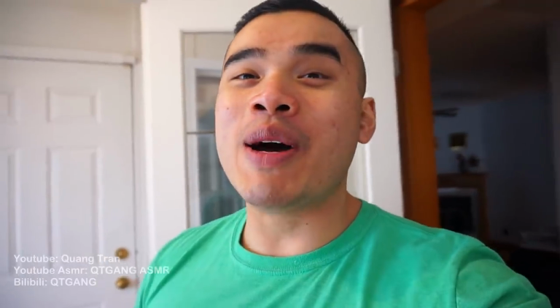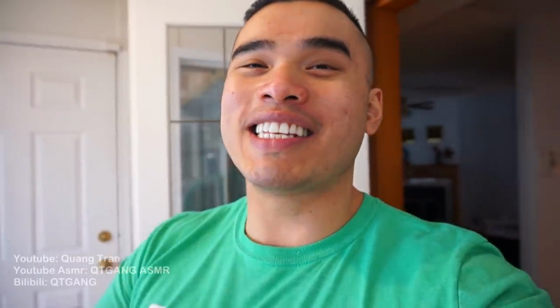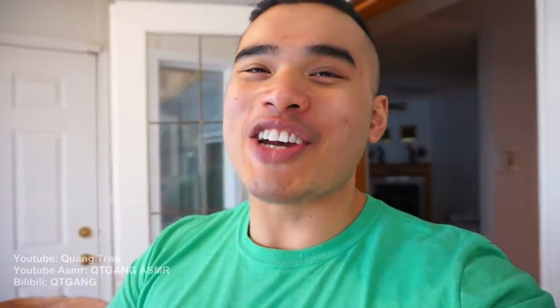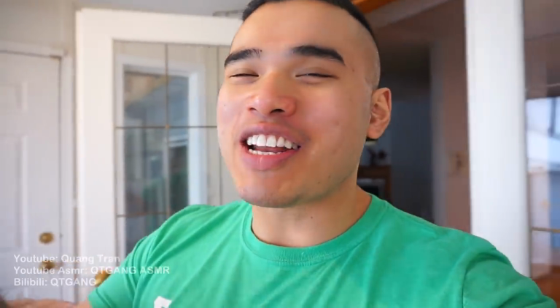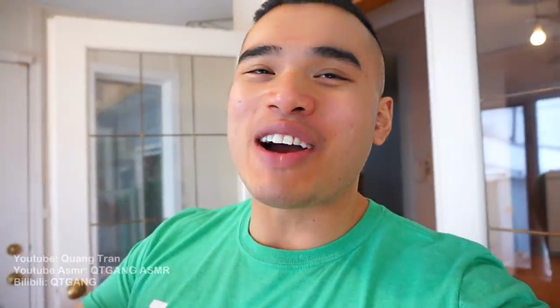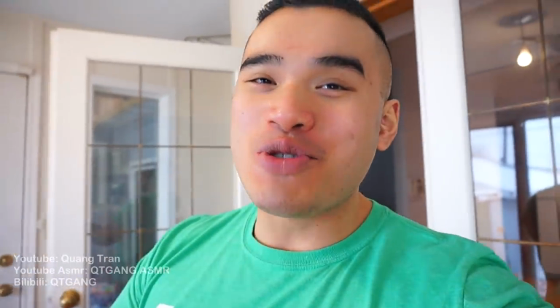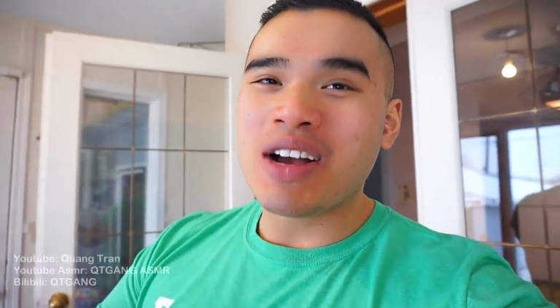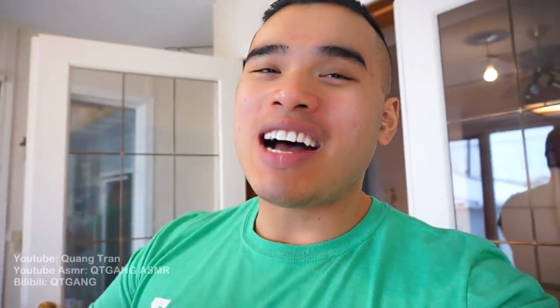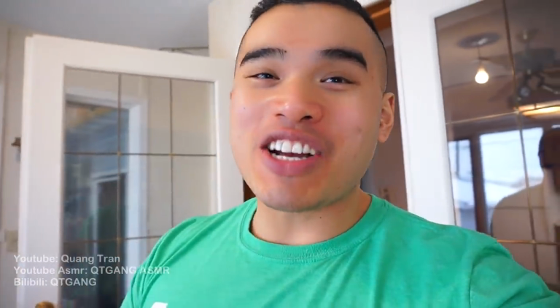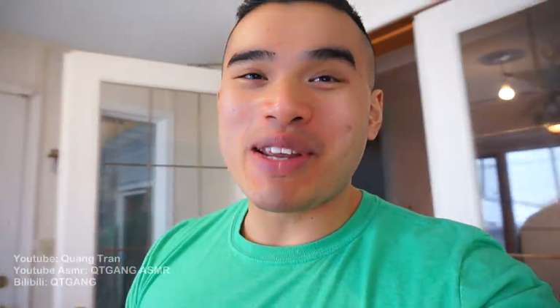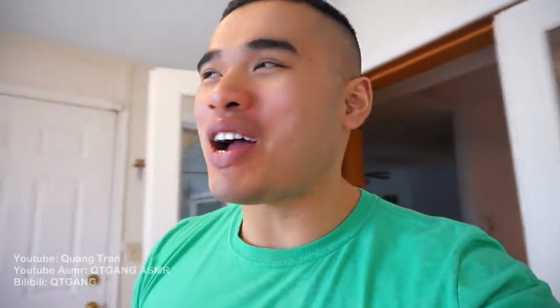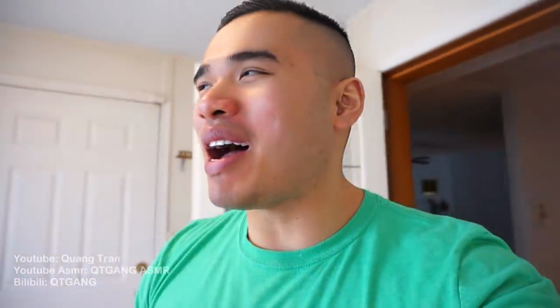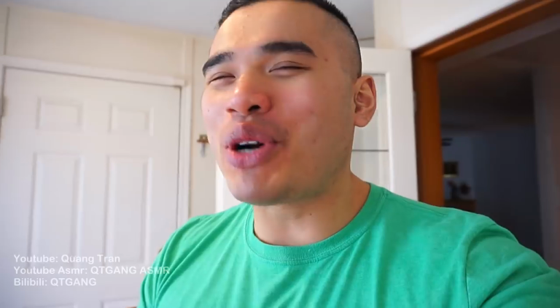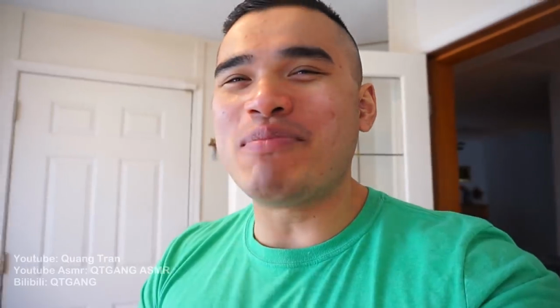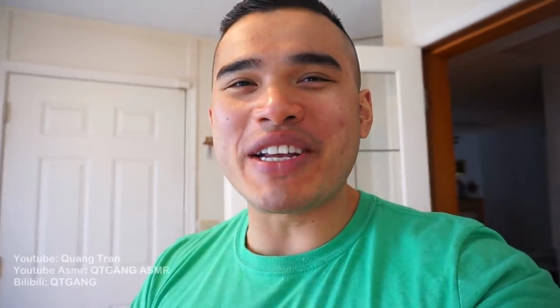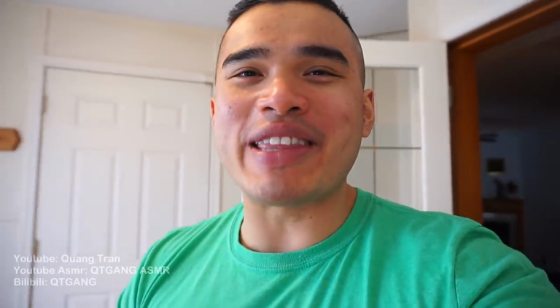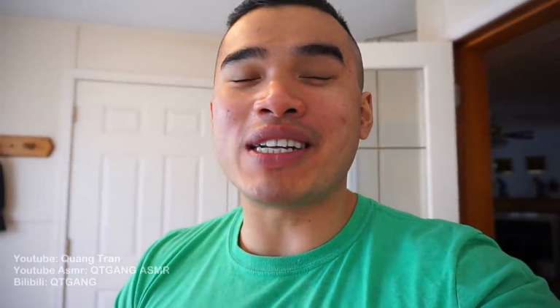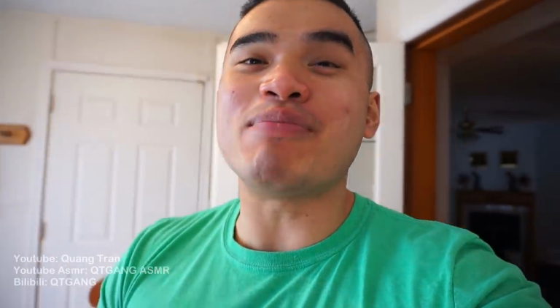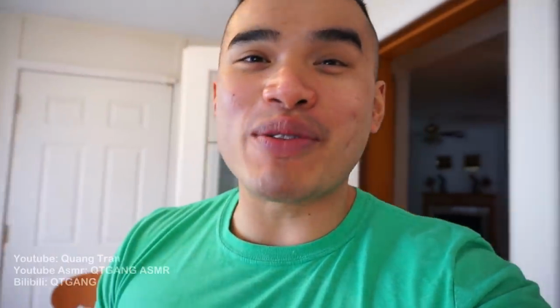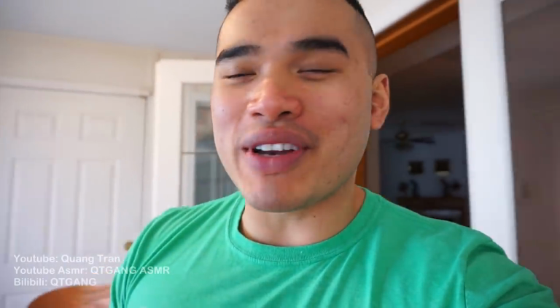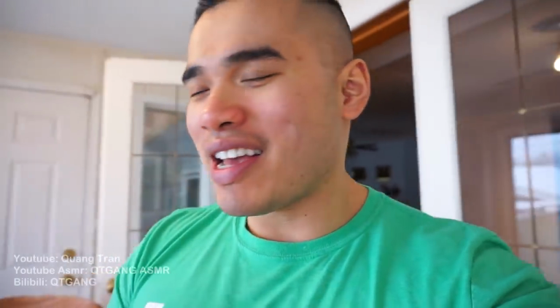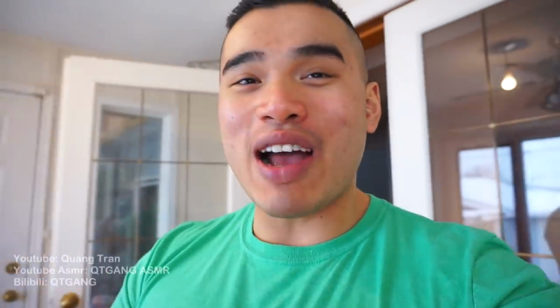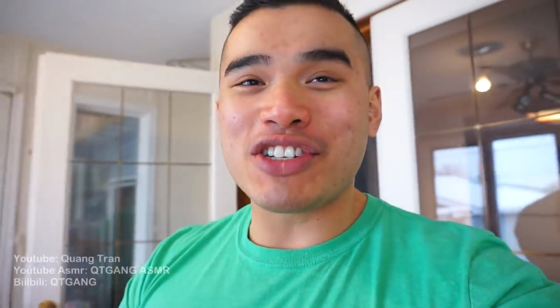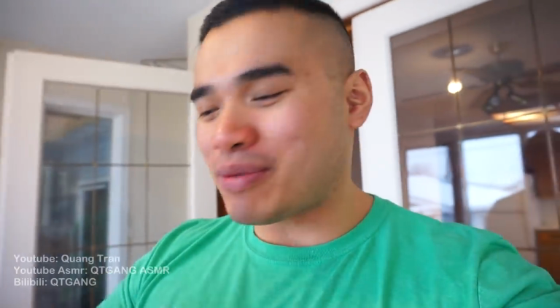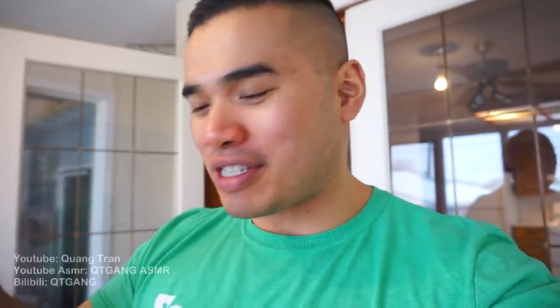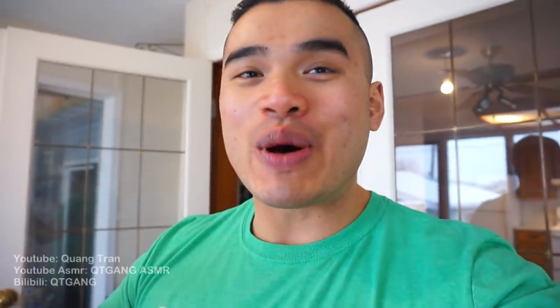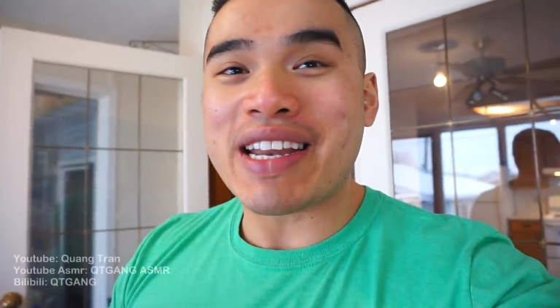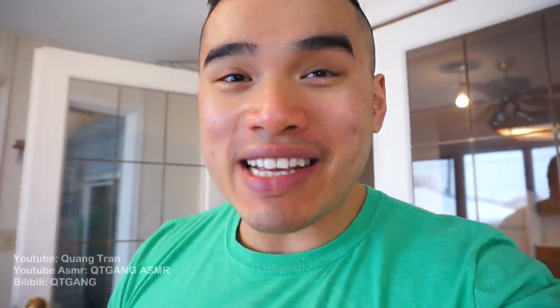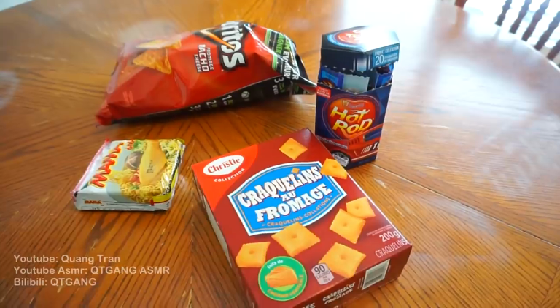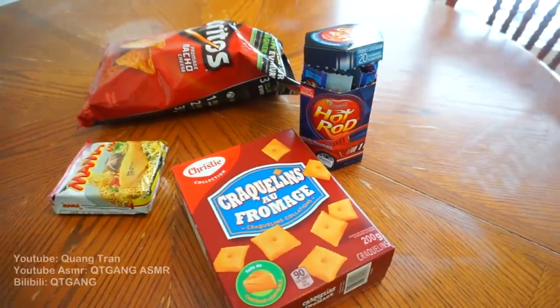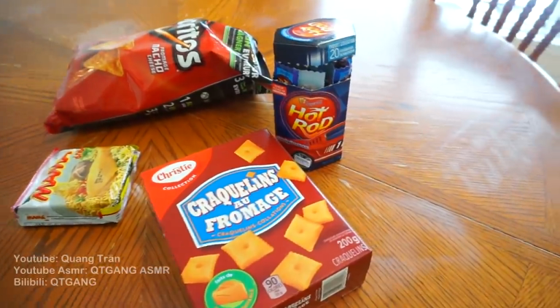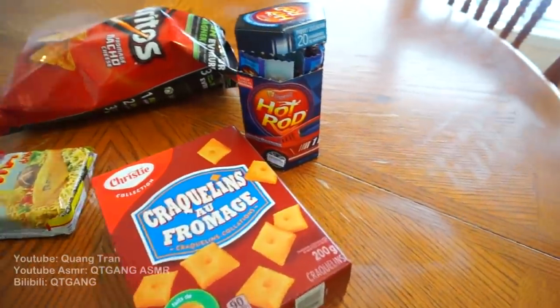Someone in the suggestions — I forgot who — suggested me to try a prison burrito and they want to see my review on it. So I searched it up just to see what it is, and I picked up the ingredients.